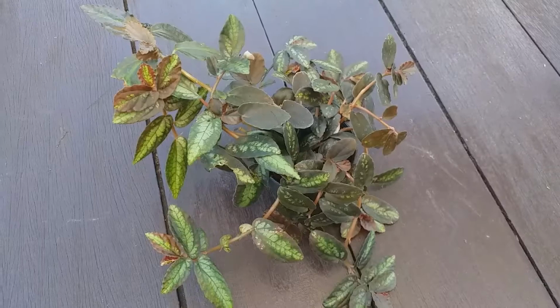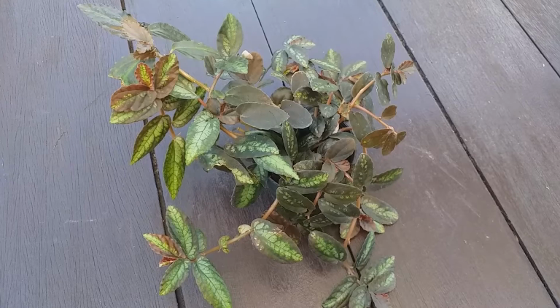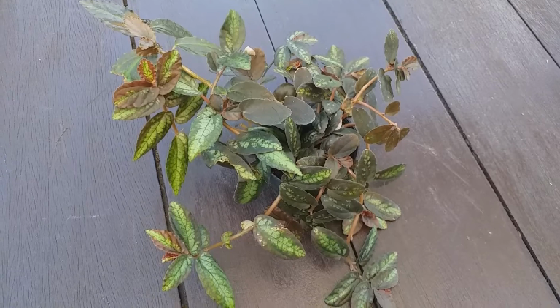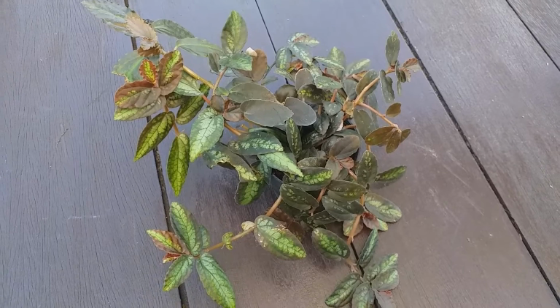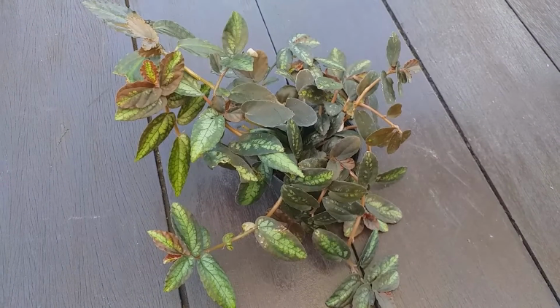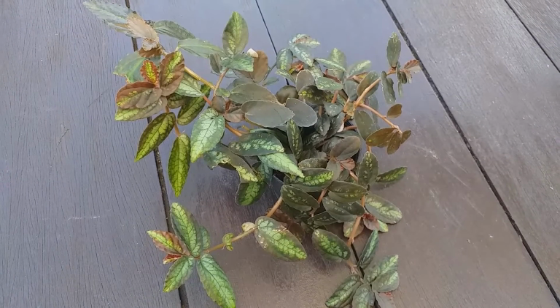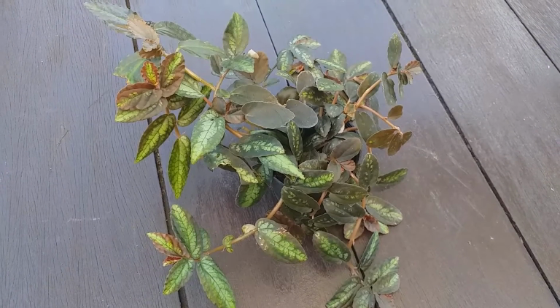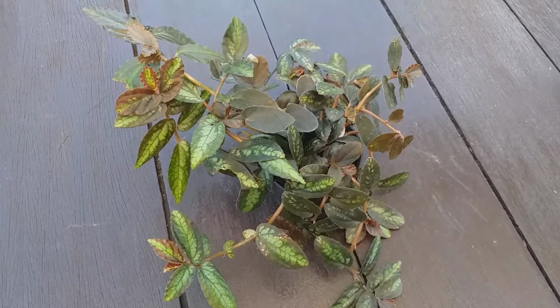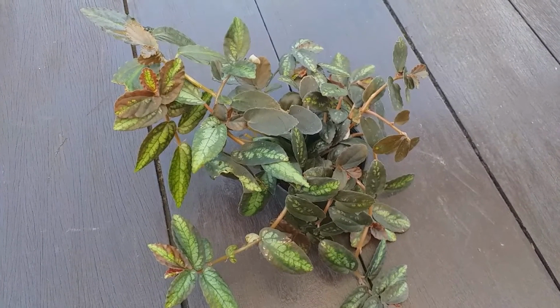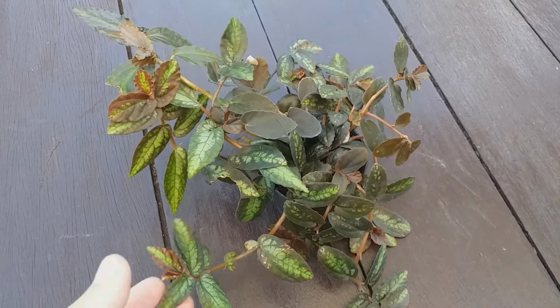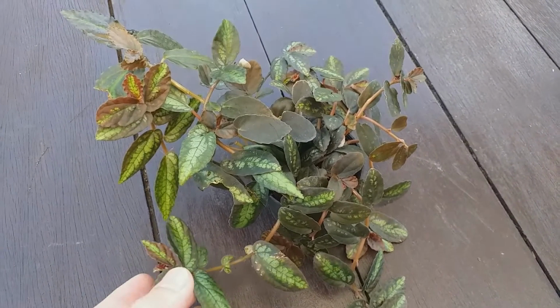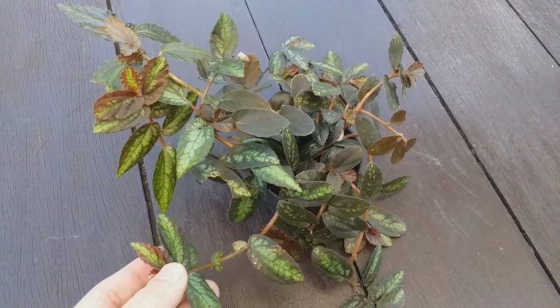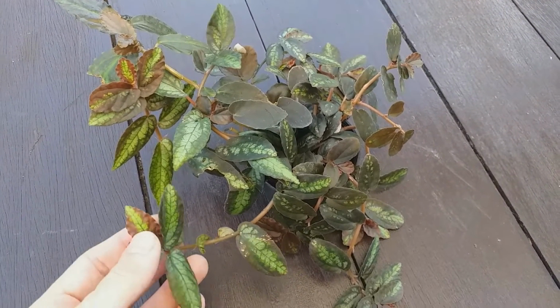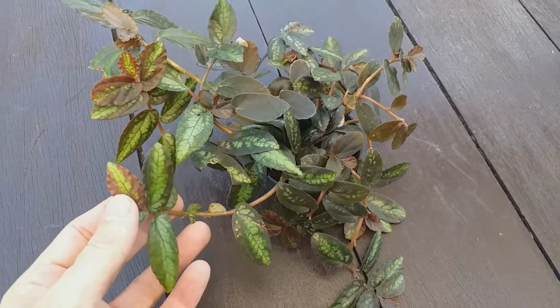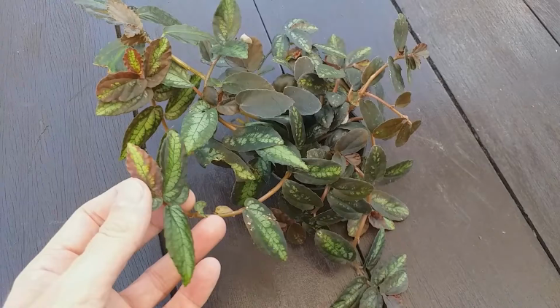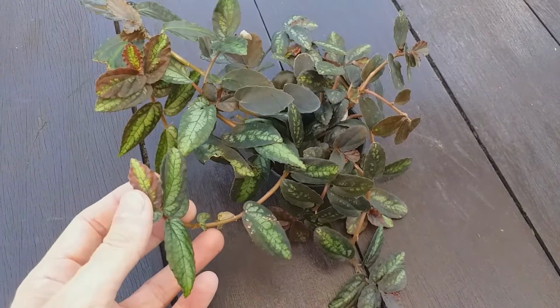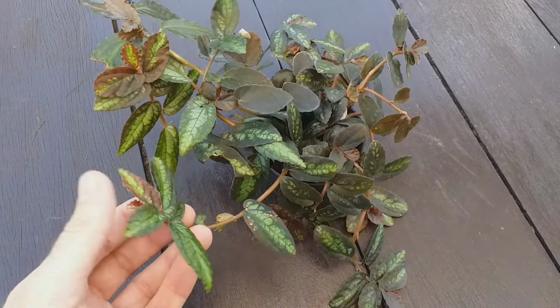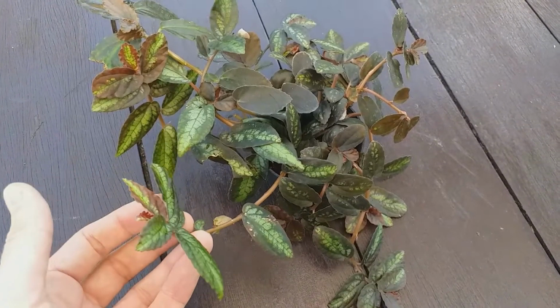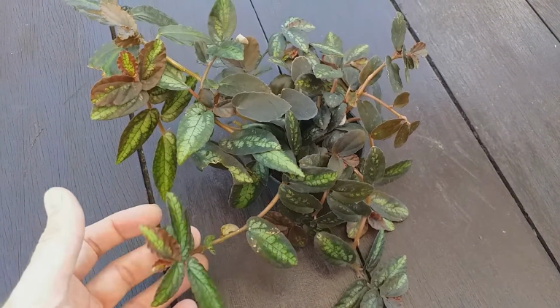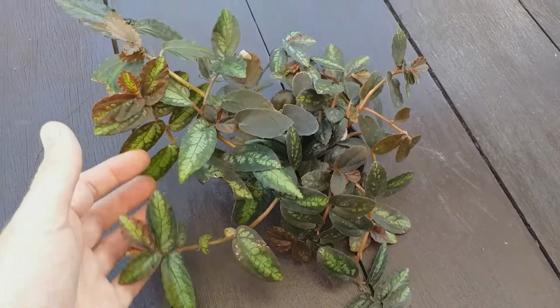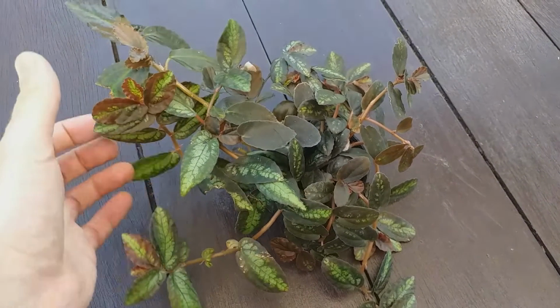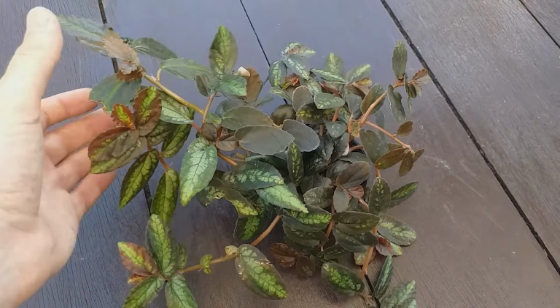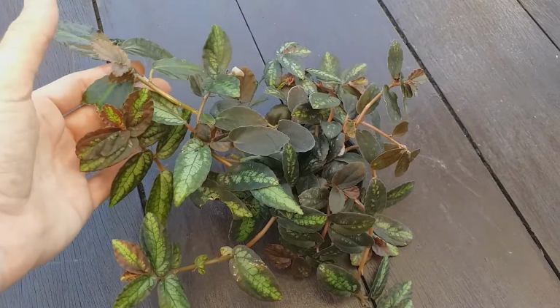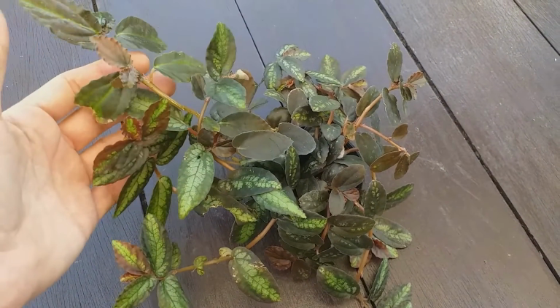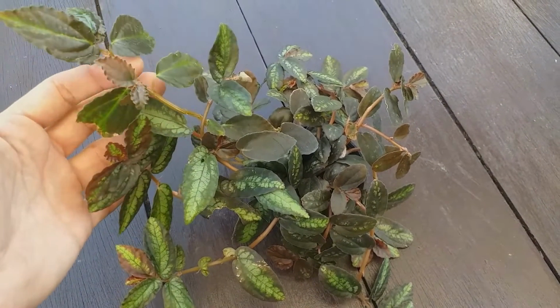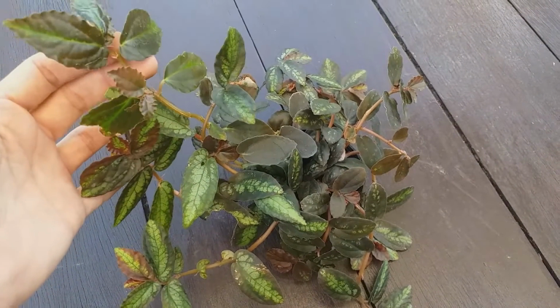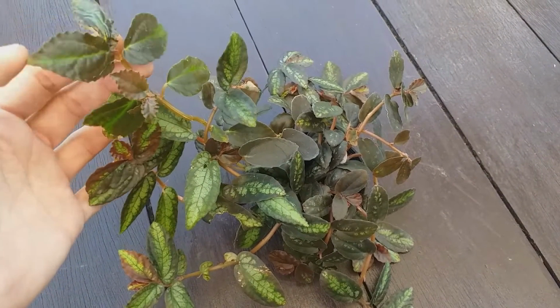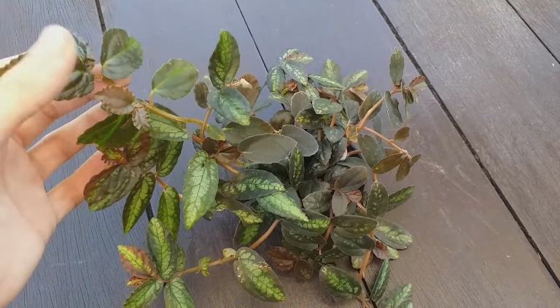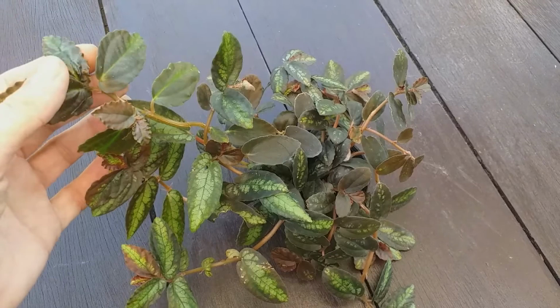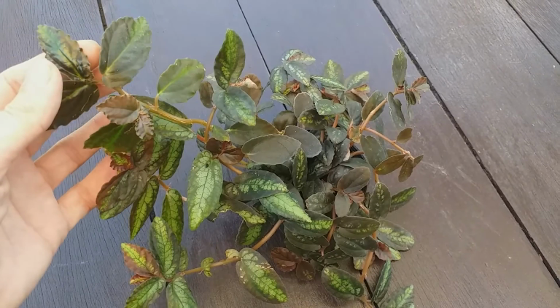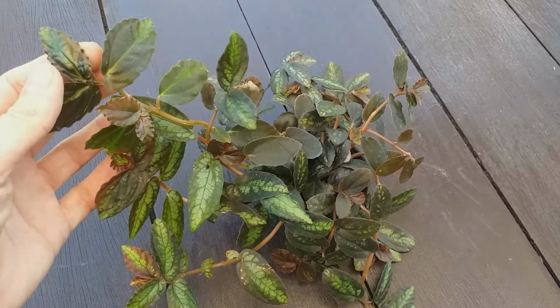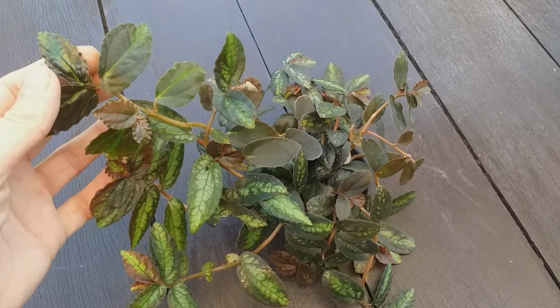As with most creepers, it is a fast growing plant but it usually becomes bushy rather than long. The stems branch frequently and stem lengths of 40–60 cm are most common.